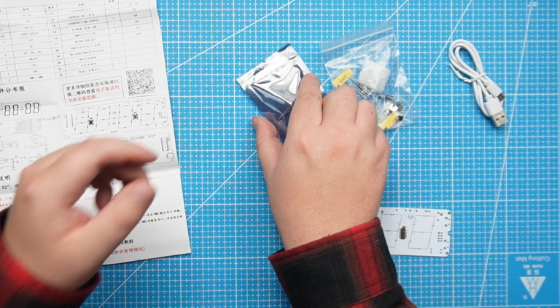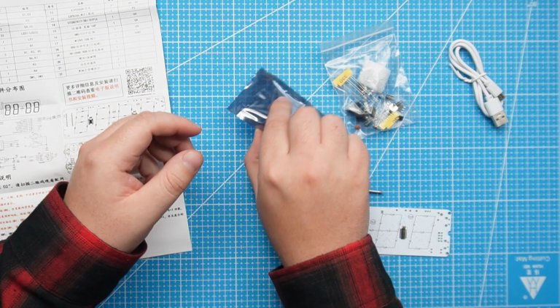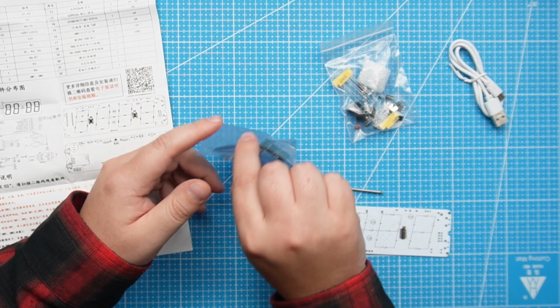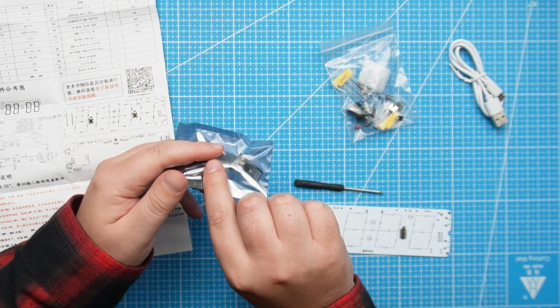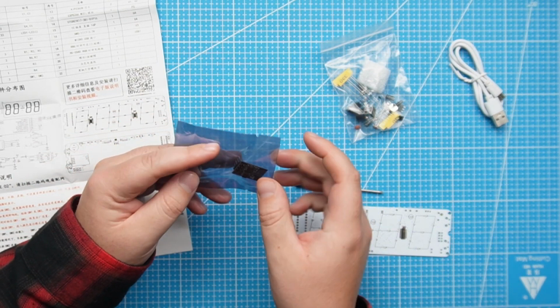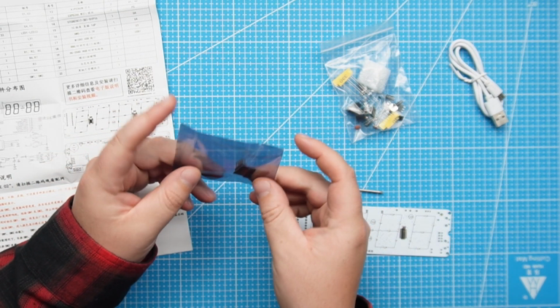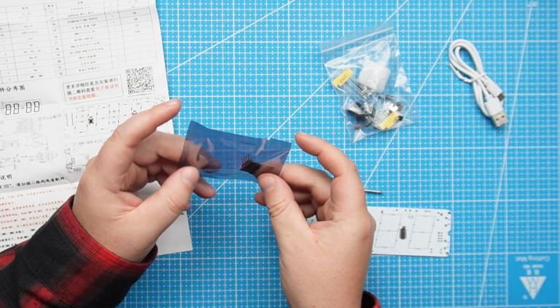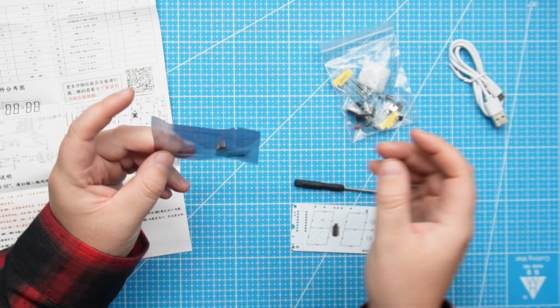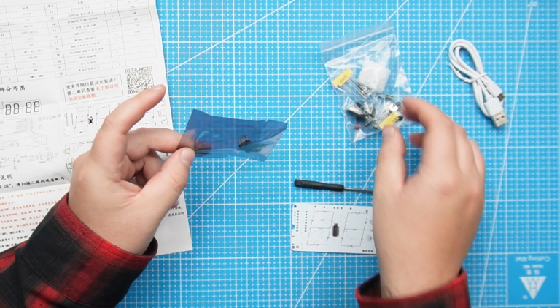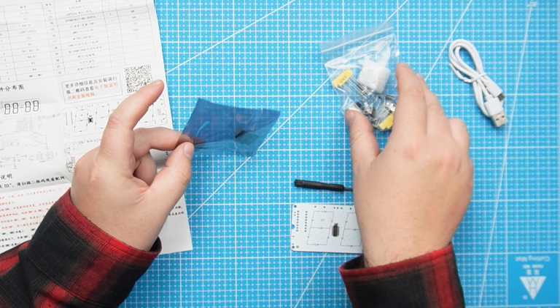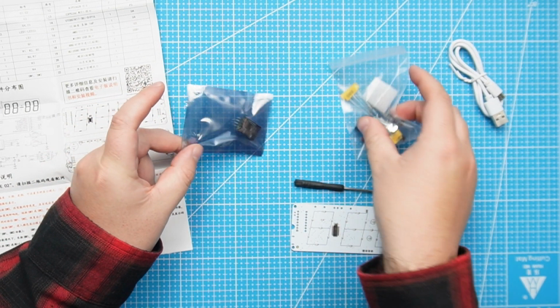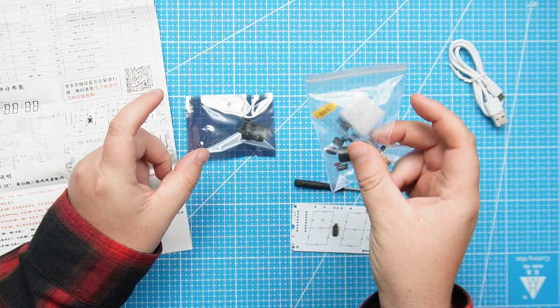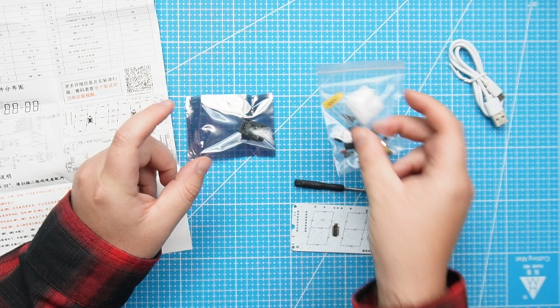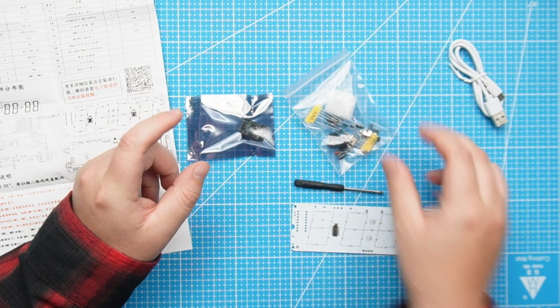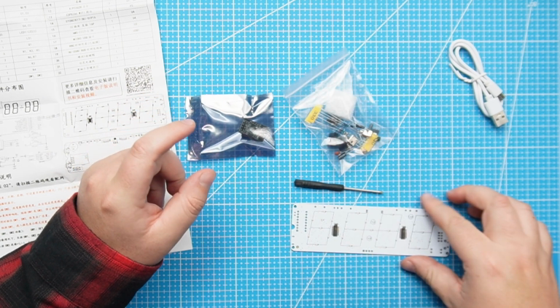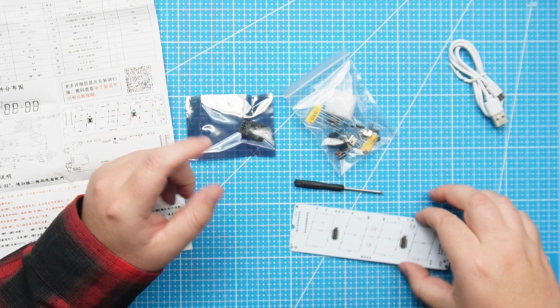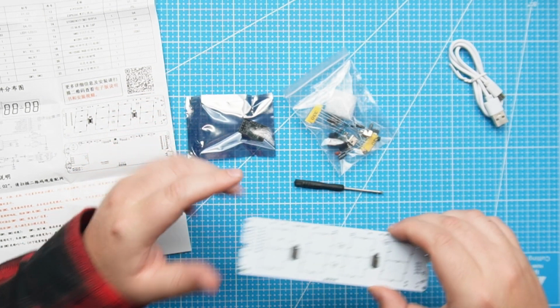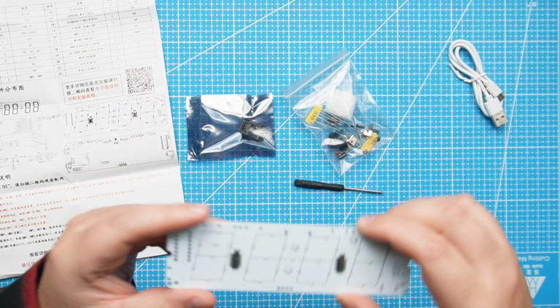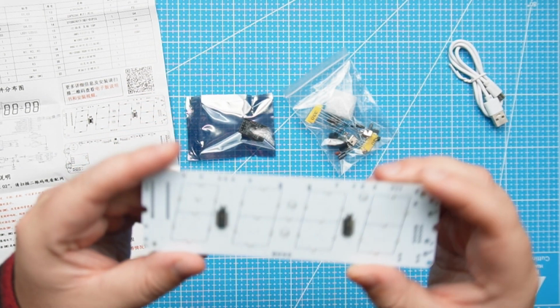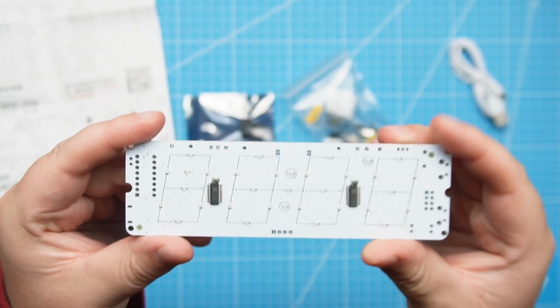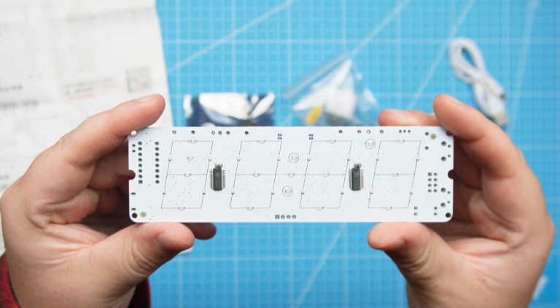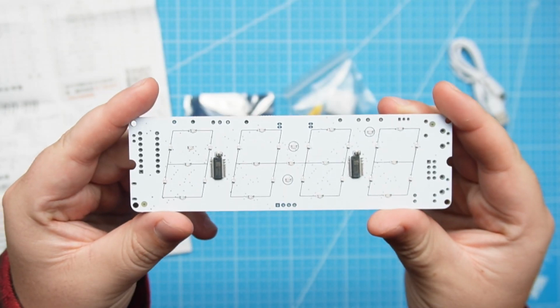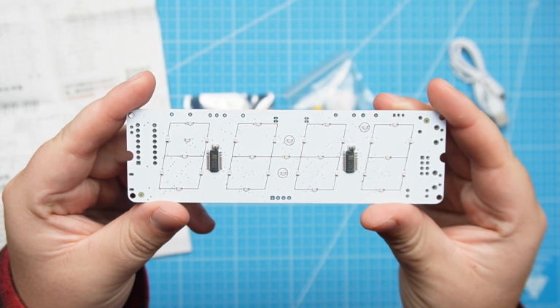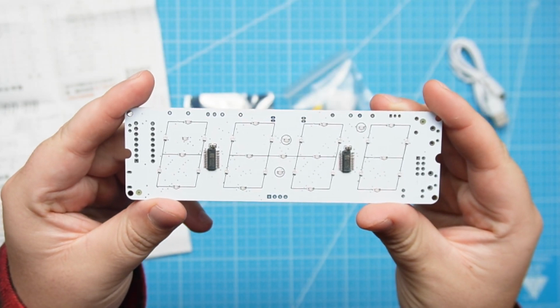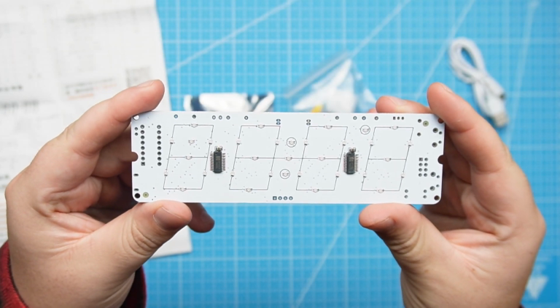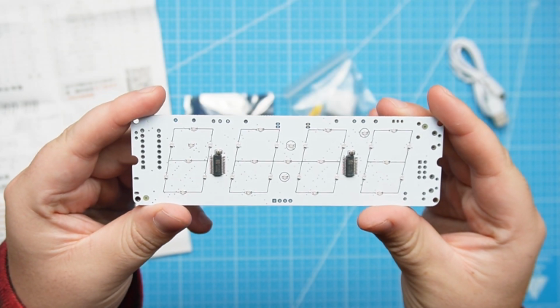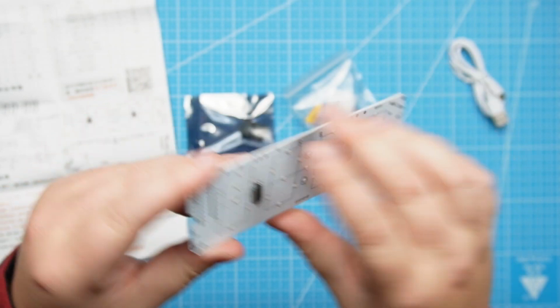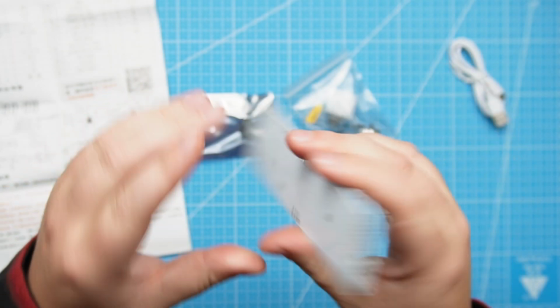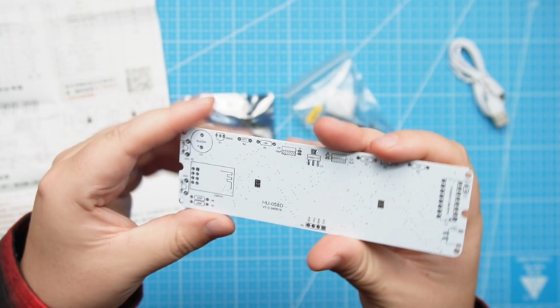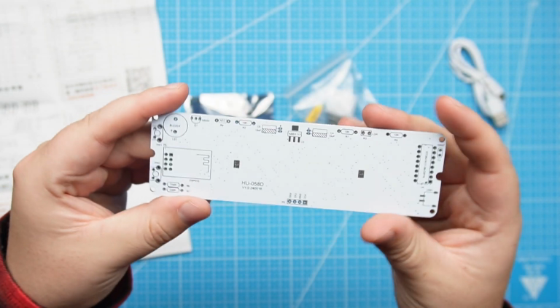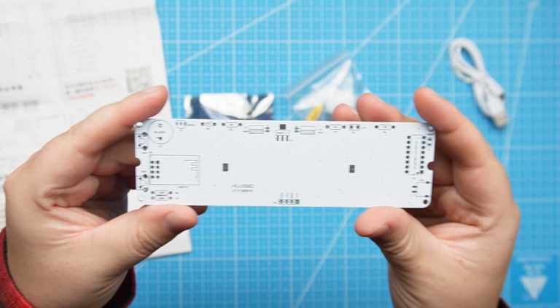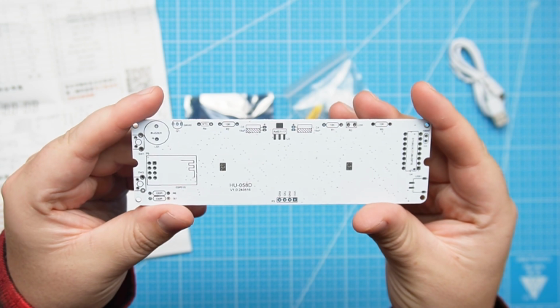Here we have the ESP8266, all the components, and the PCB. Let's just go and solder all the components.